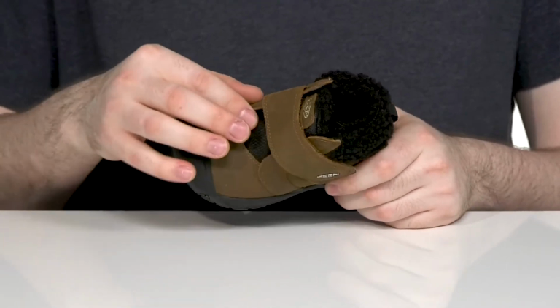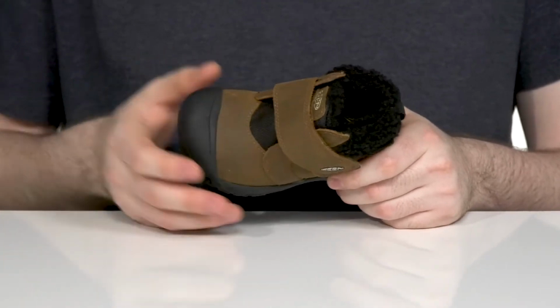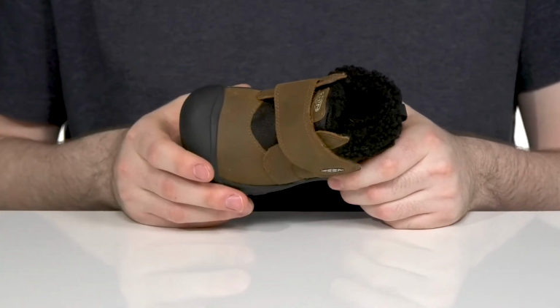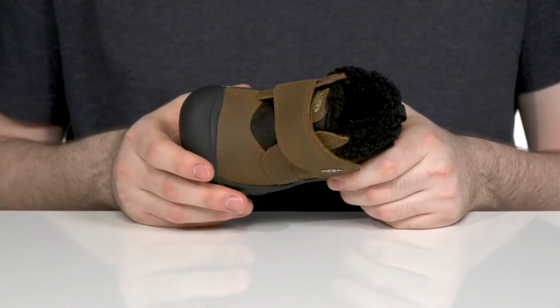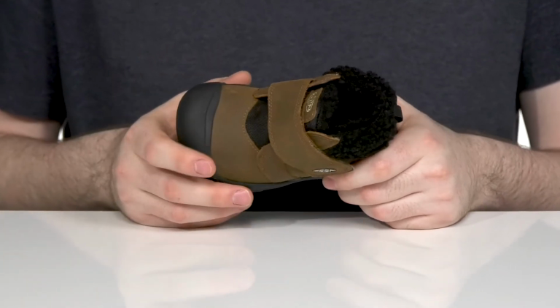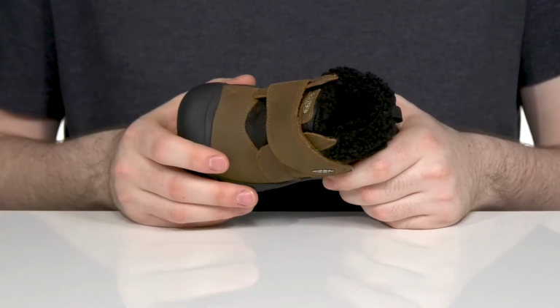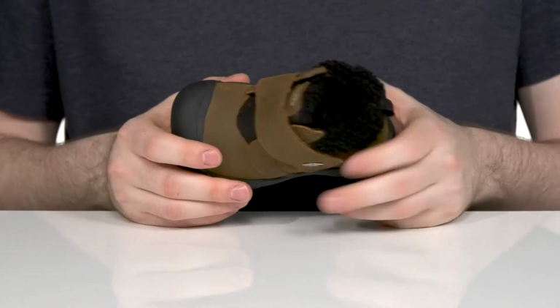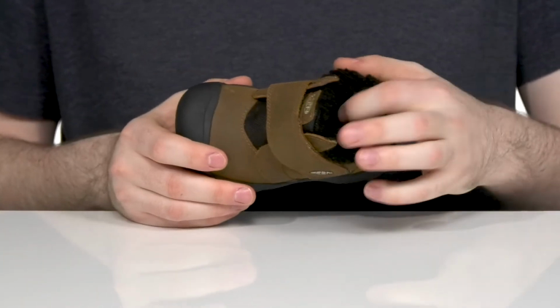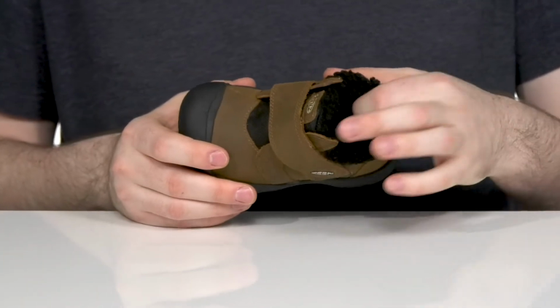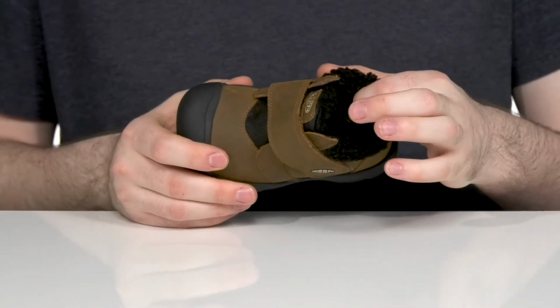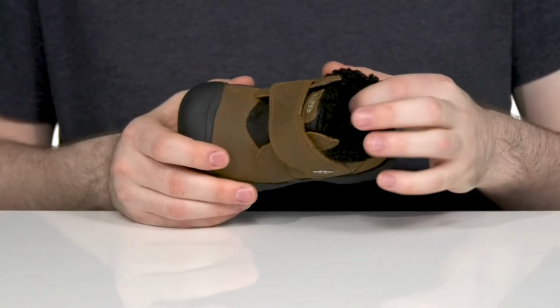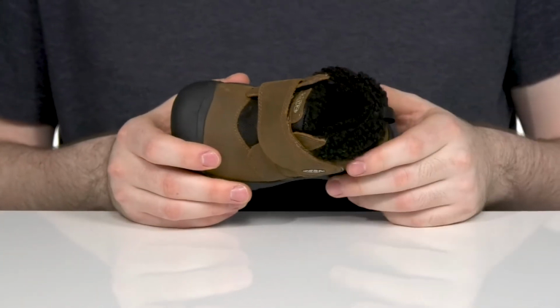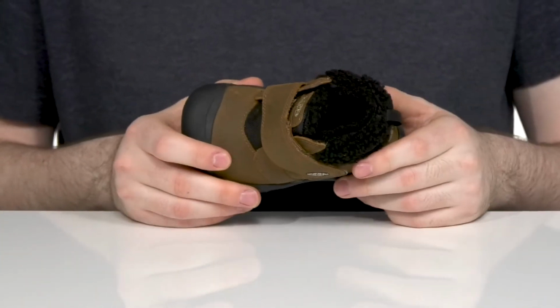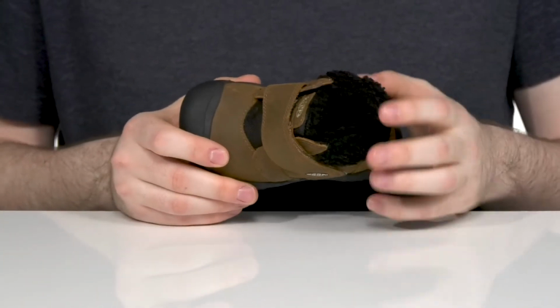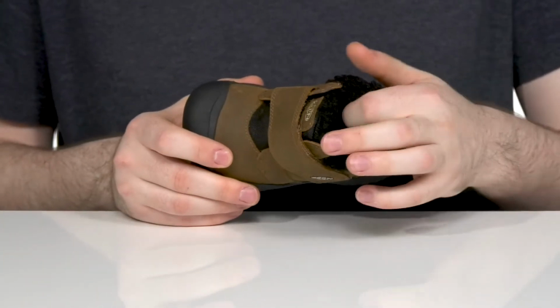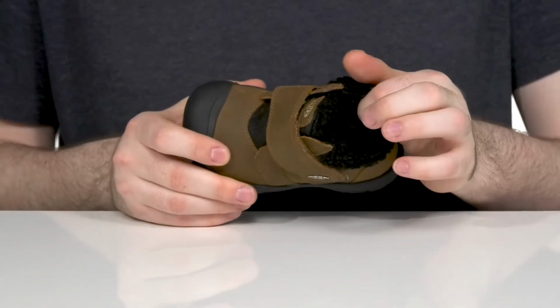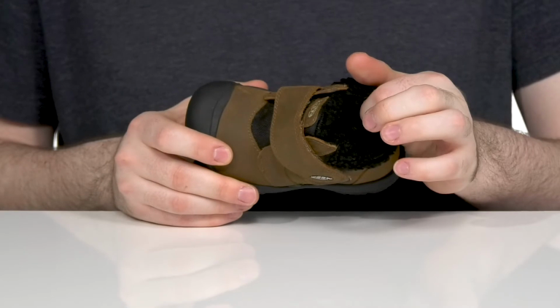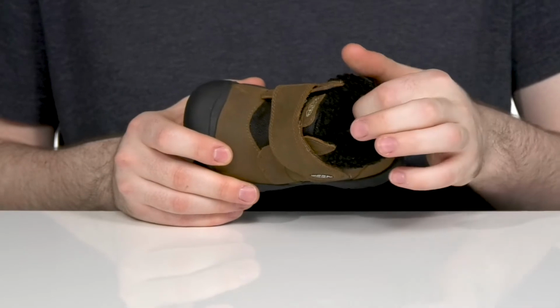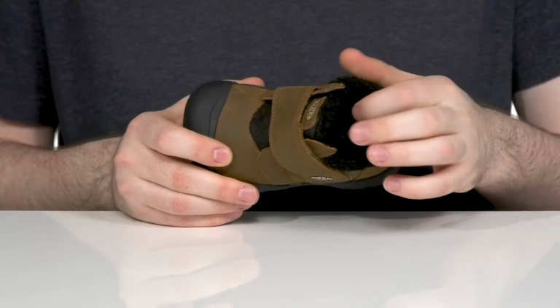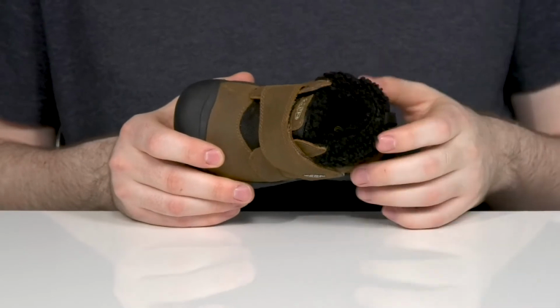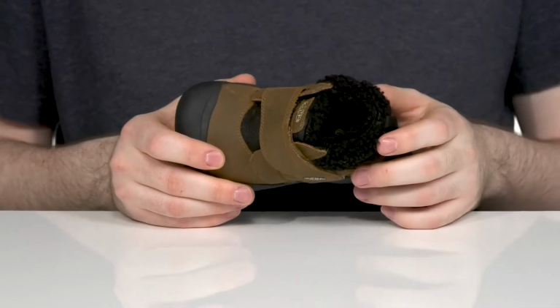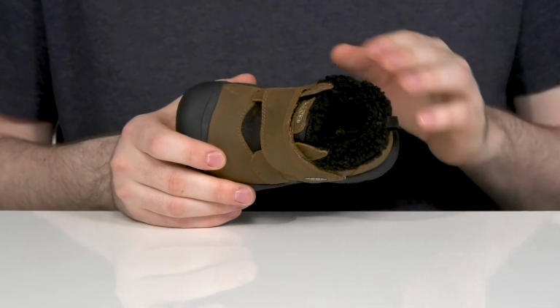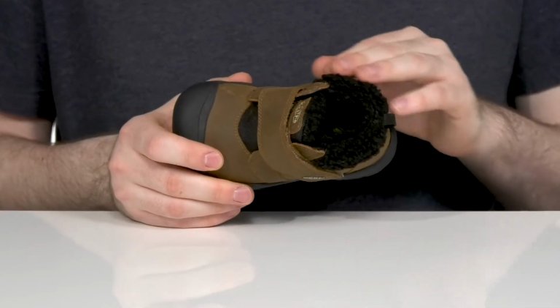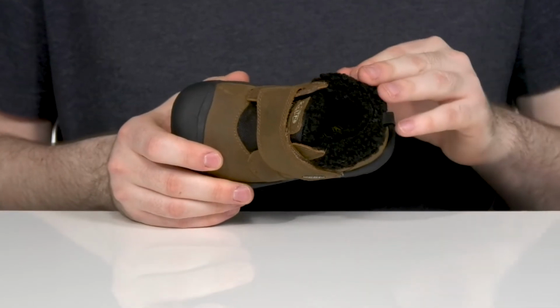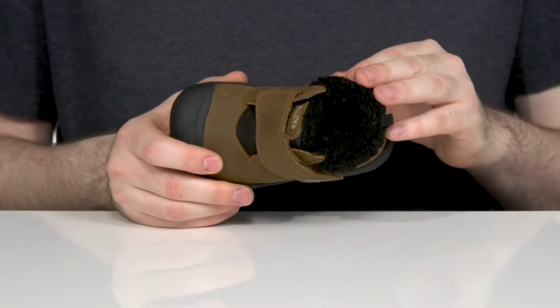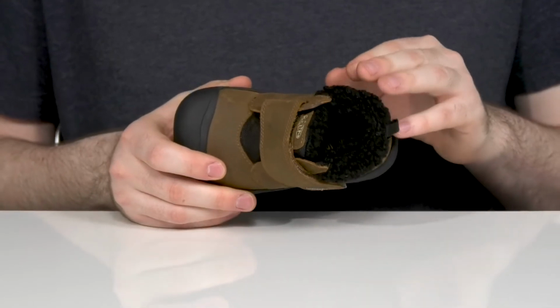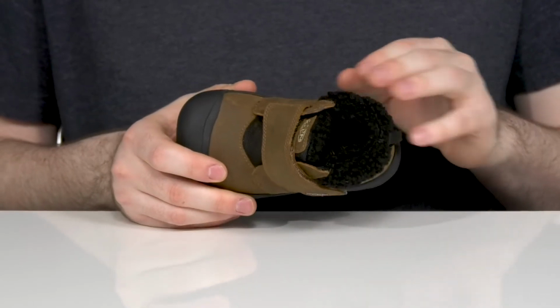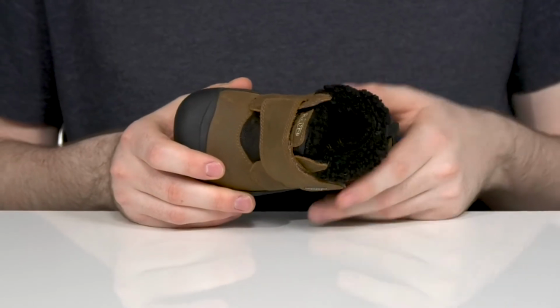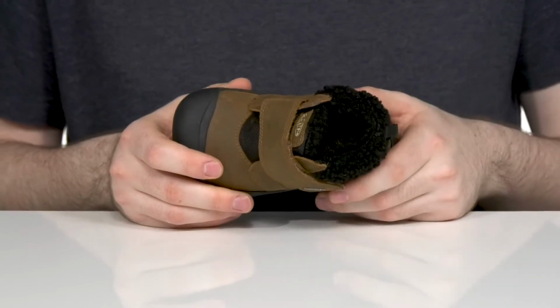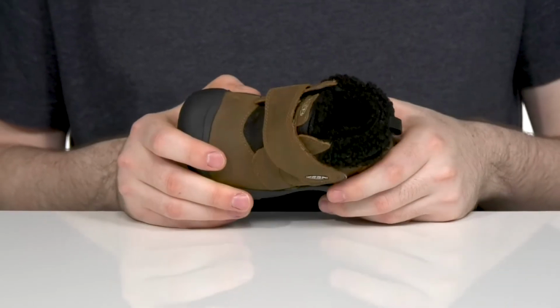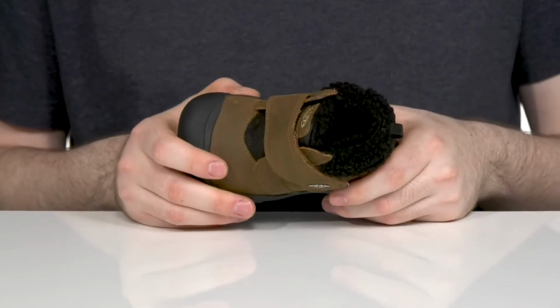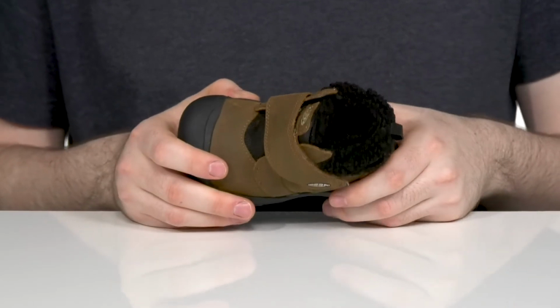It features a gusseted tongue while also wicking away anything on the inside, using 100 grams of insulation to make sure it feels cozy up to negative 4 degrees Fahrenheit.